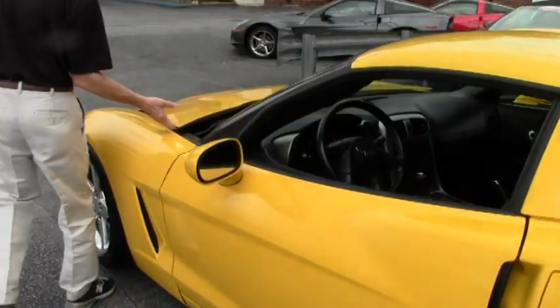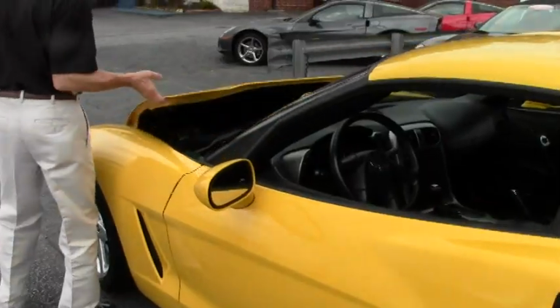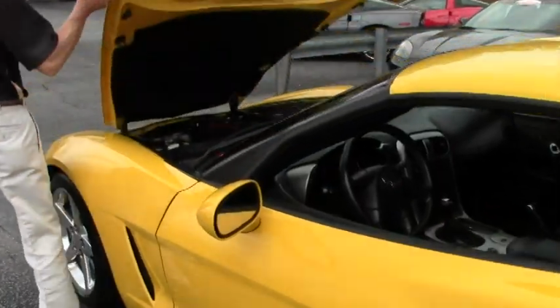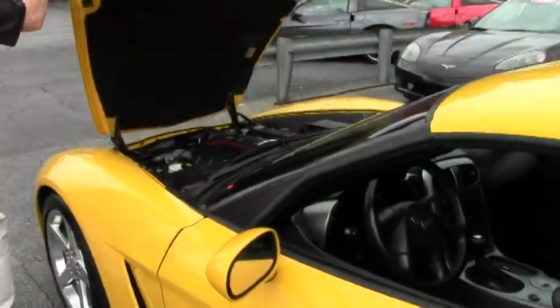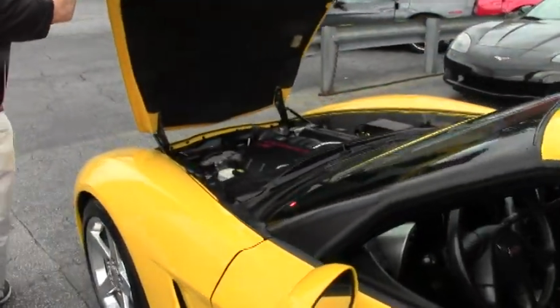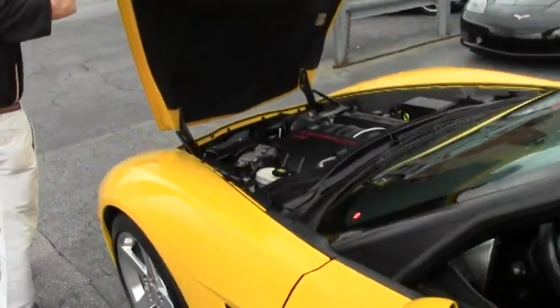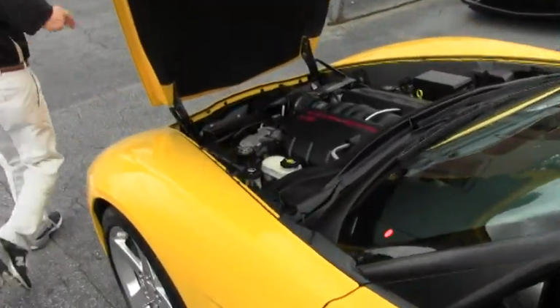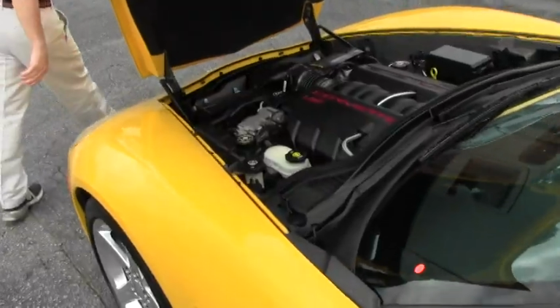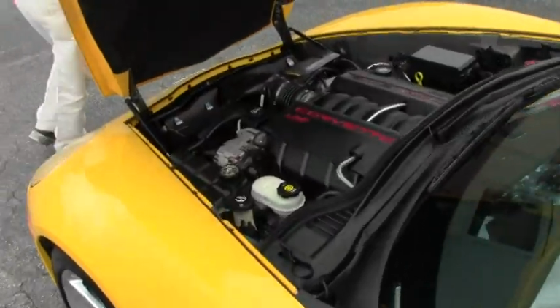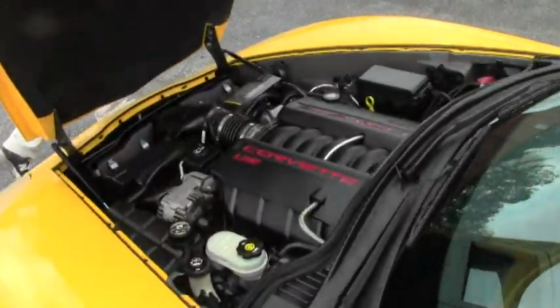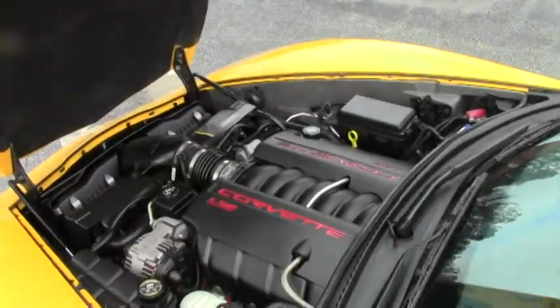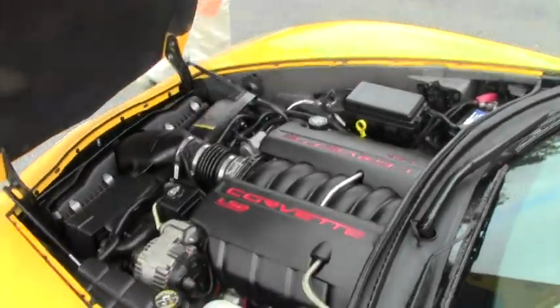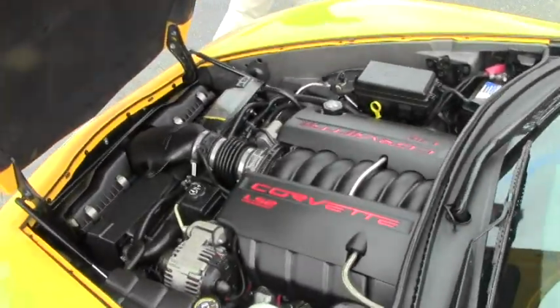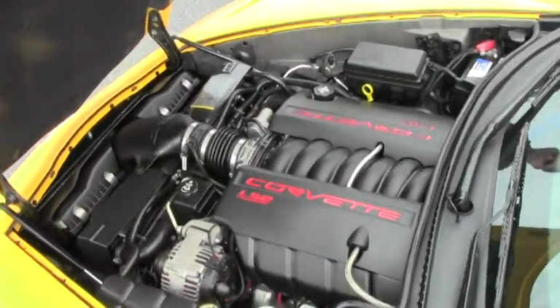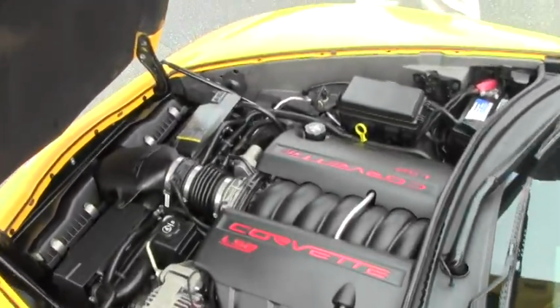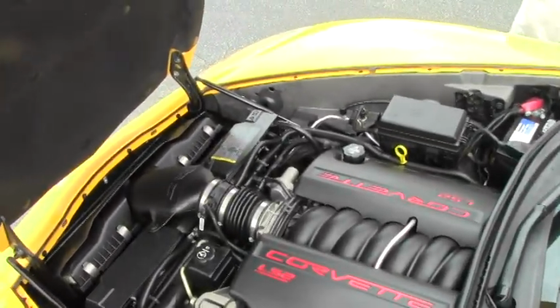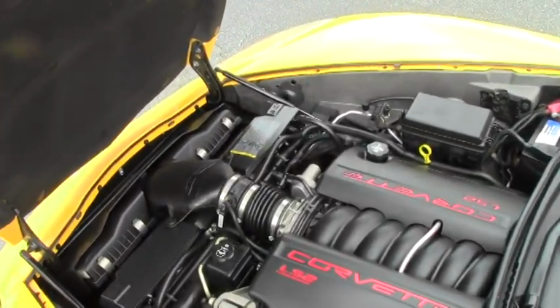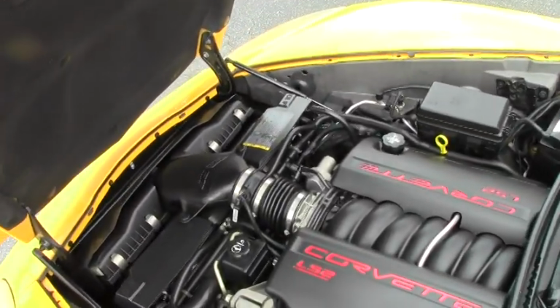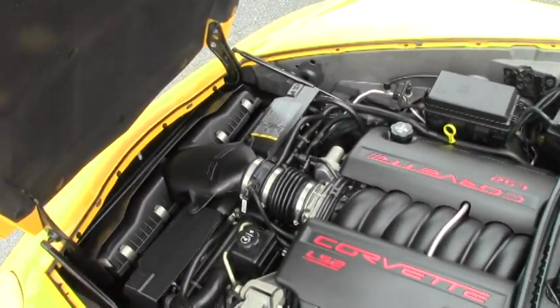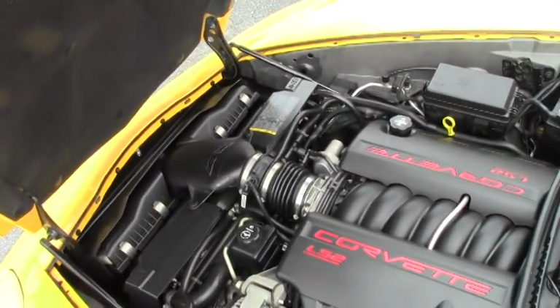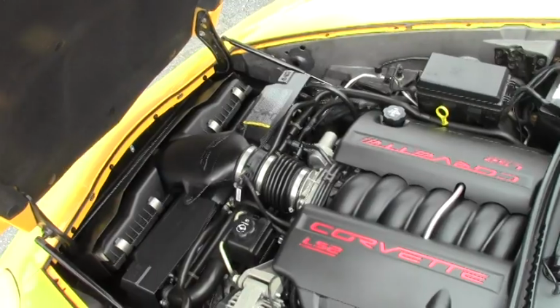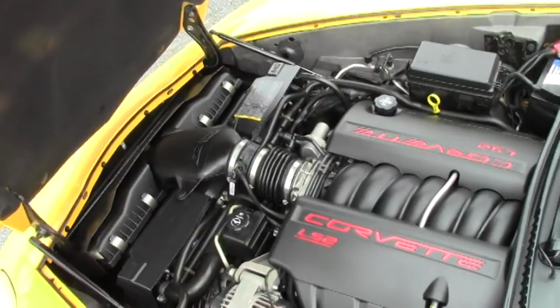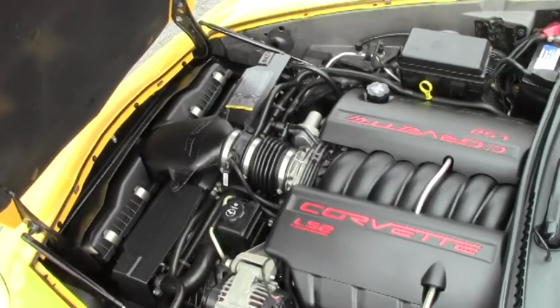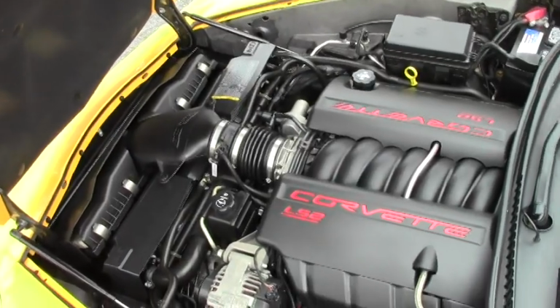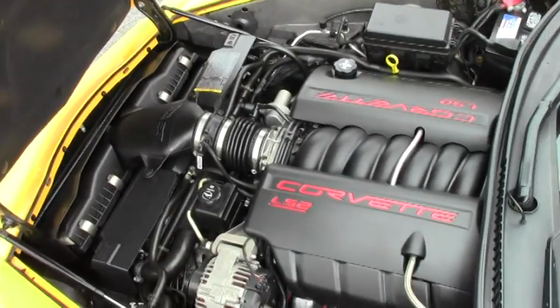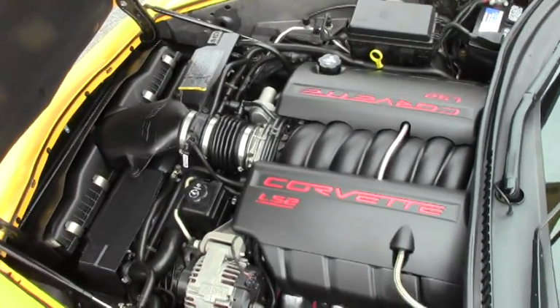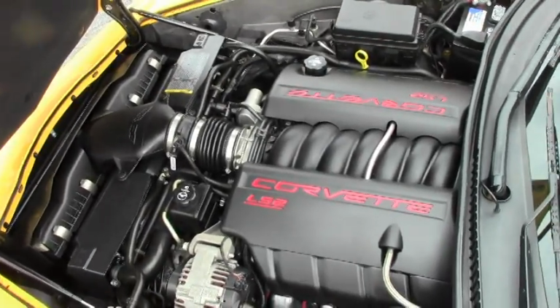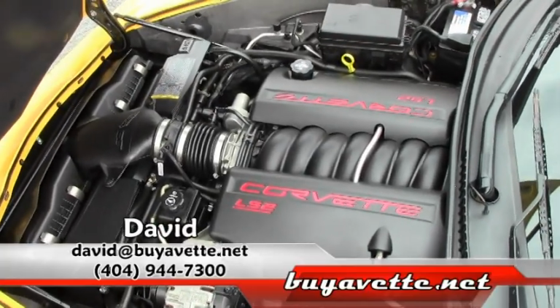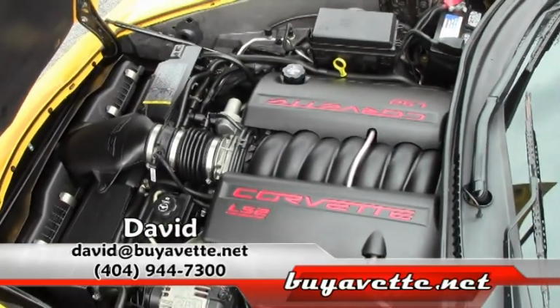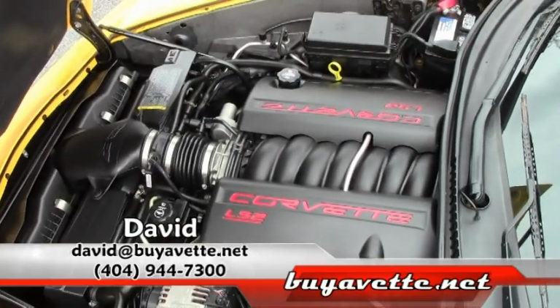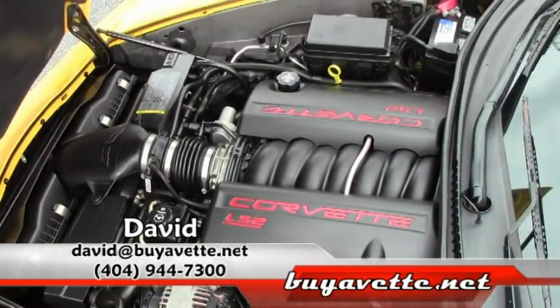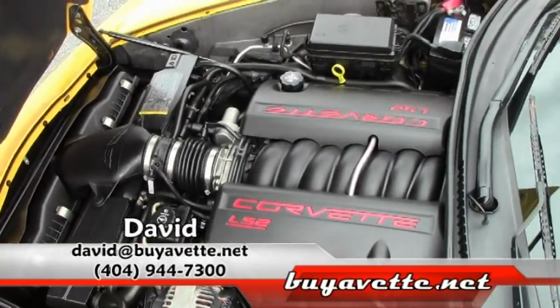We're going to take a look underneath the hood. That is the LS2 Corvette engine that gets great gas mileage — open highway or in-town driving, what a great car.